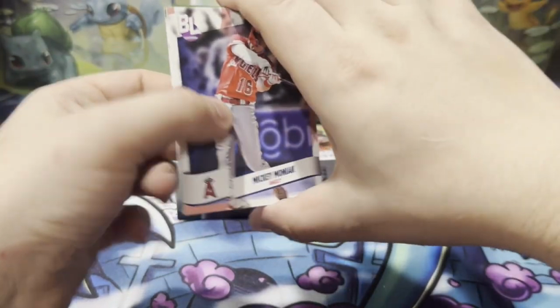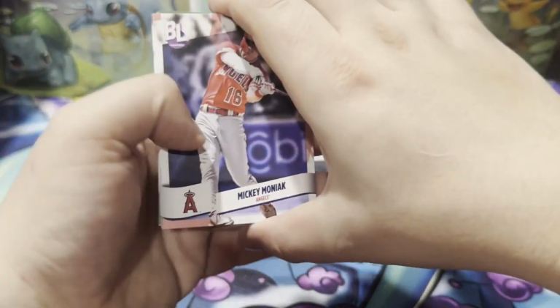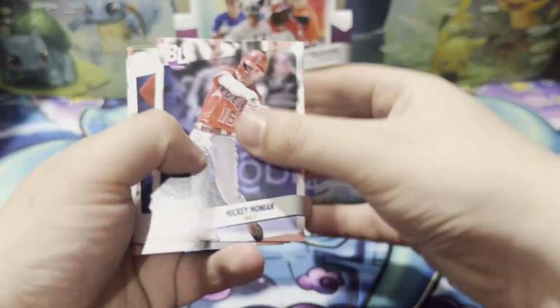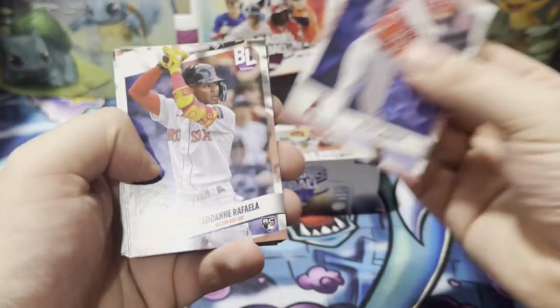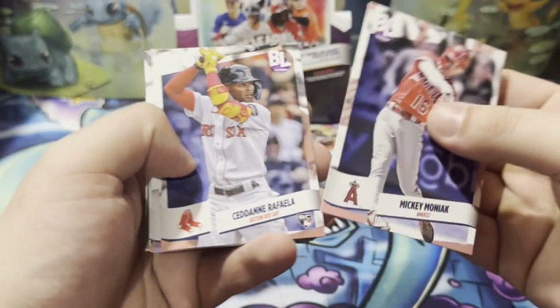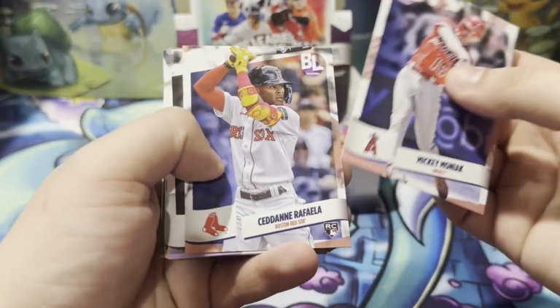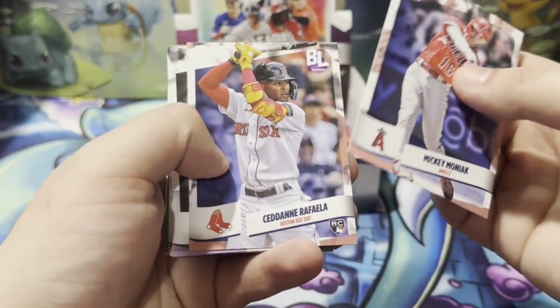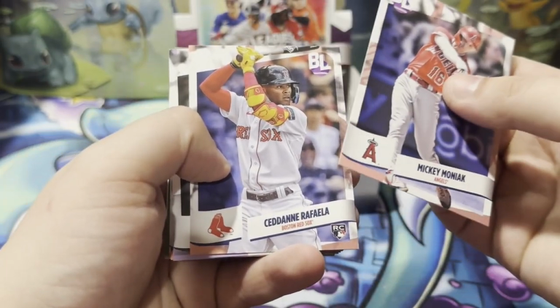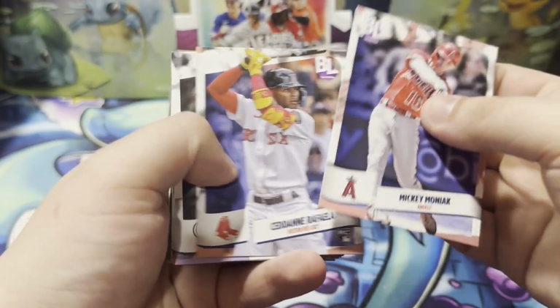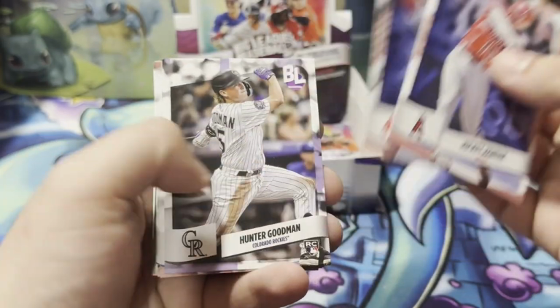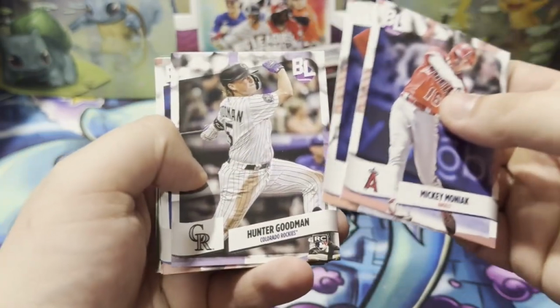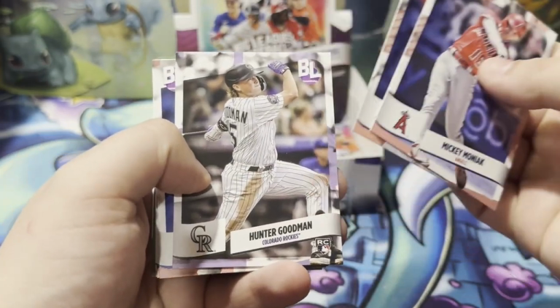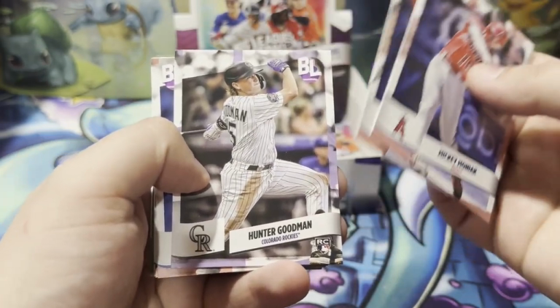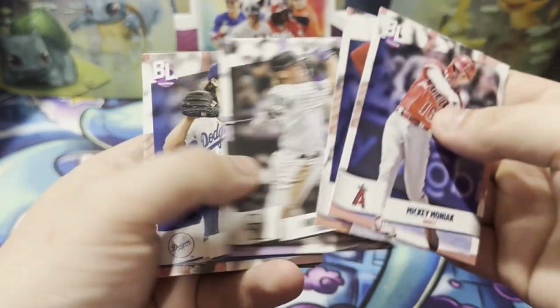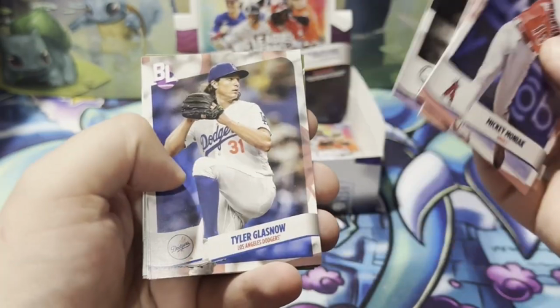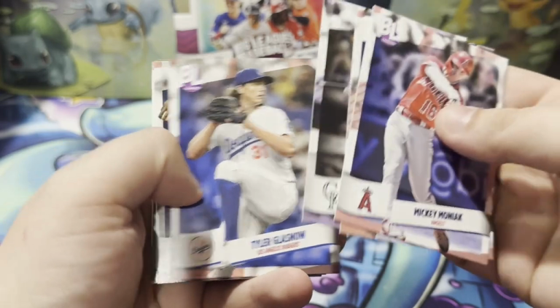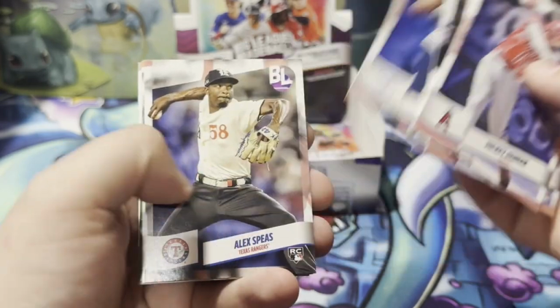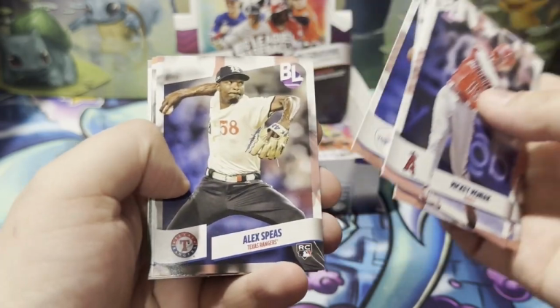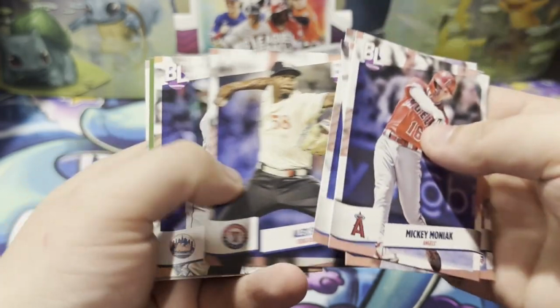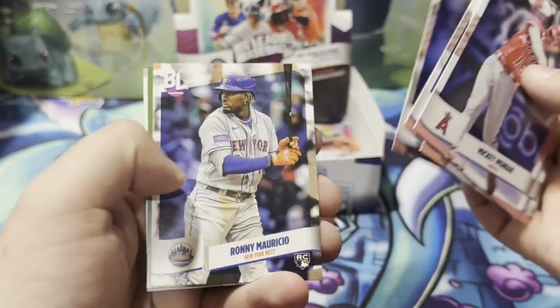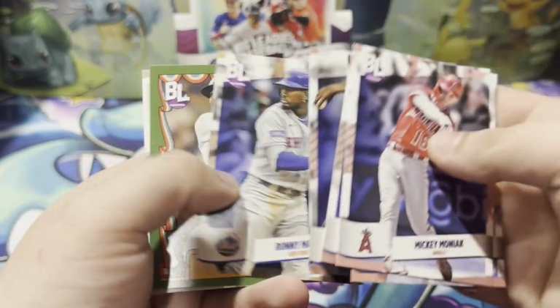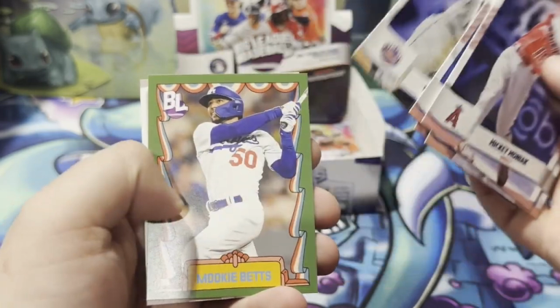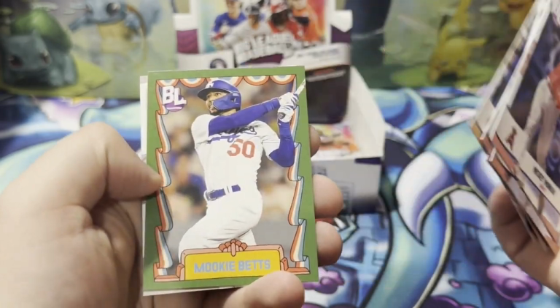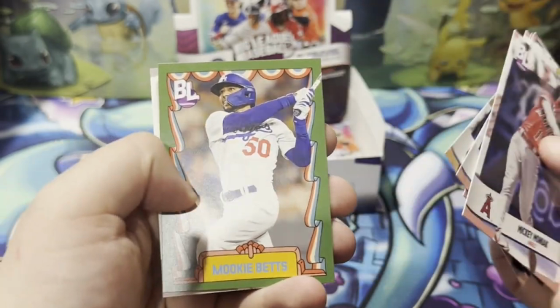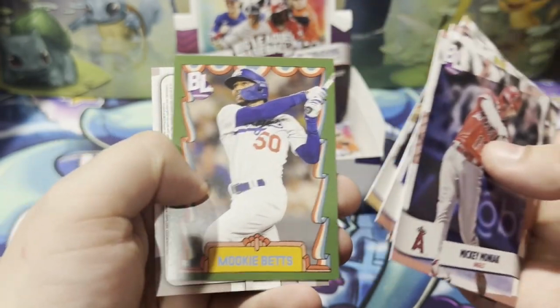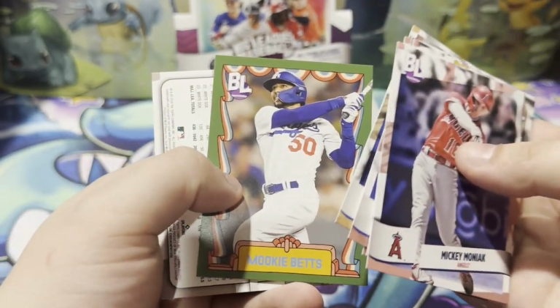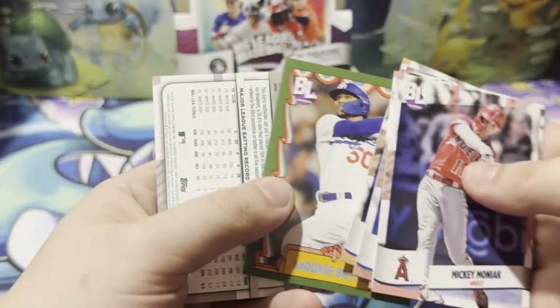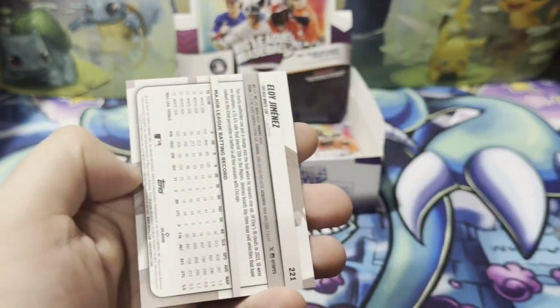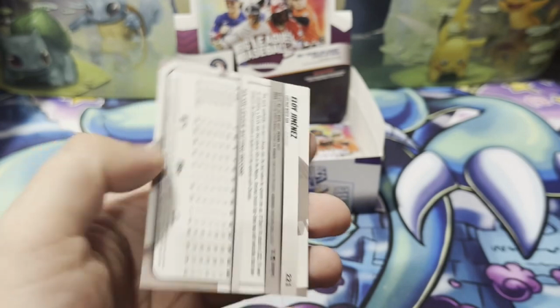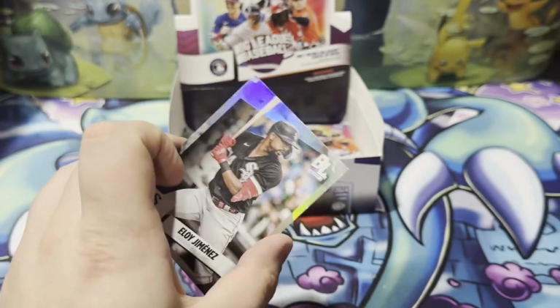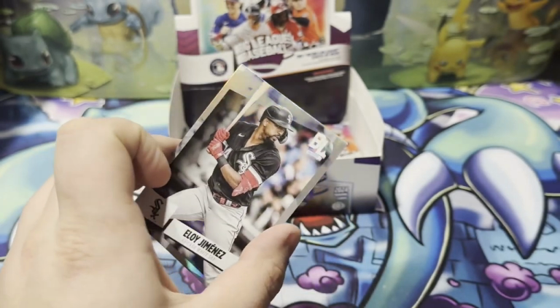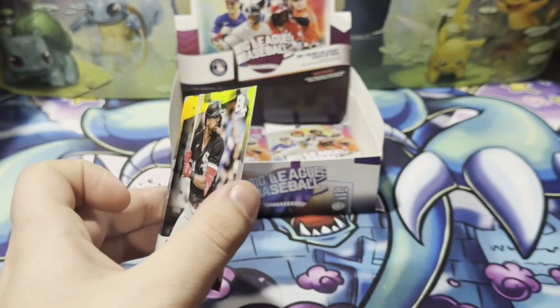We got Moniak, we got Raffaella, Hunter Goodman, Glasnow, Mauricio, Big League Mookie Betts, and an Eloy.